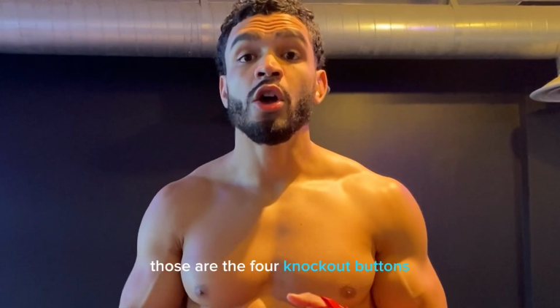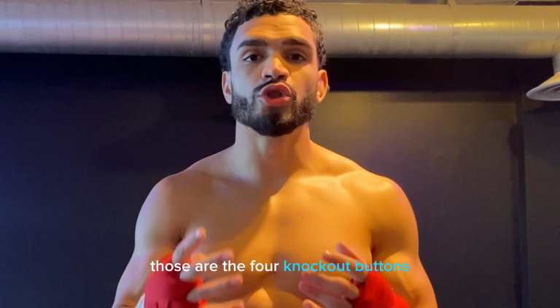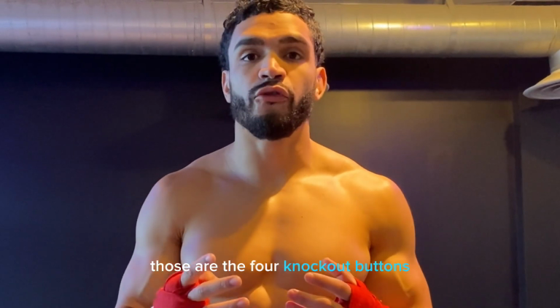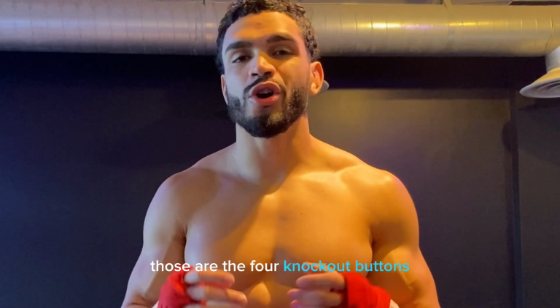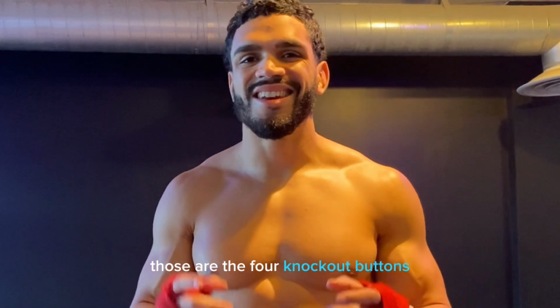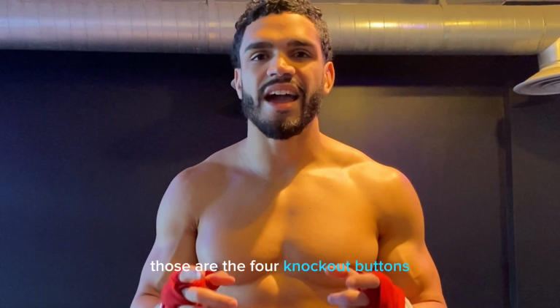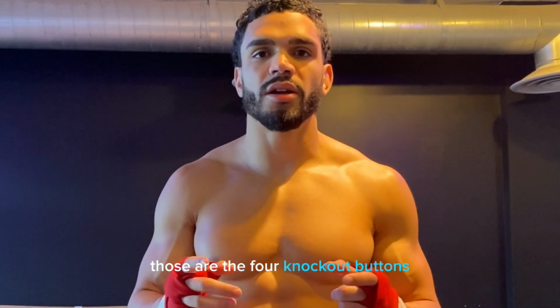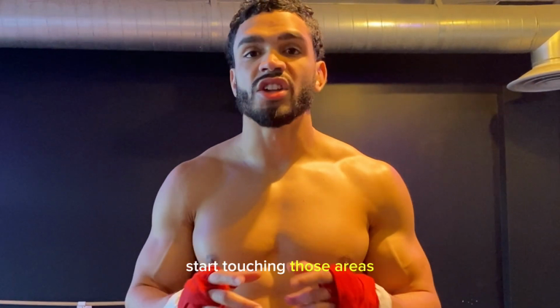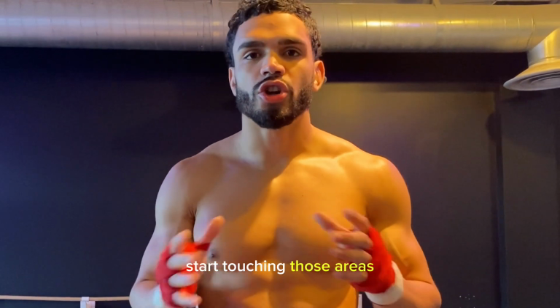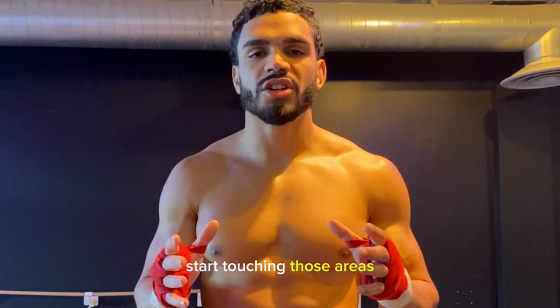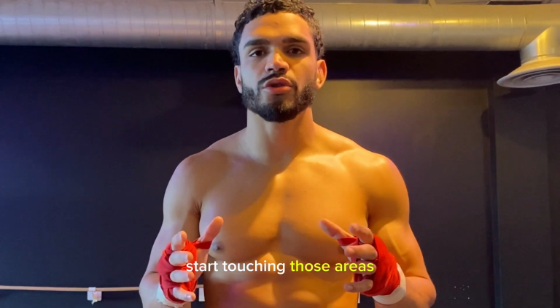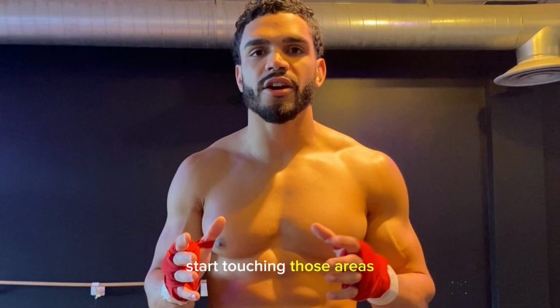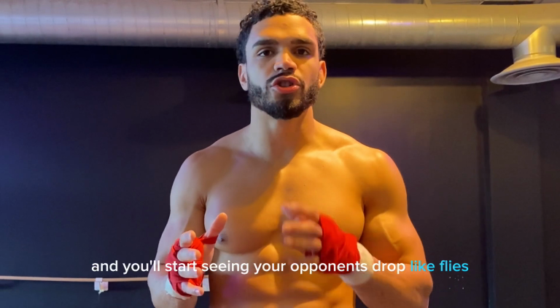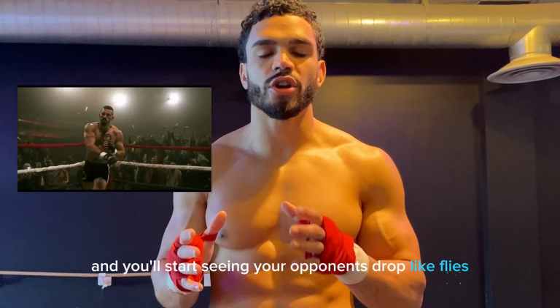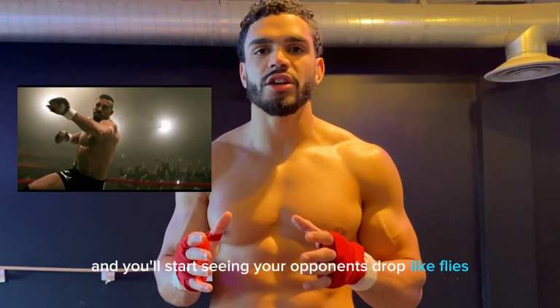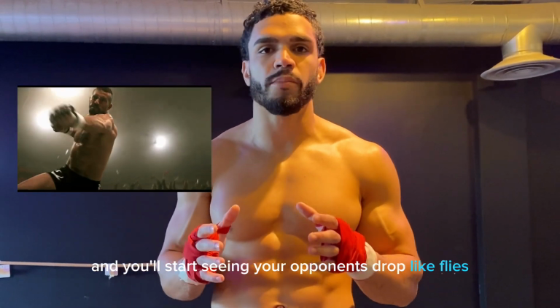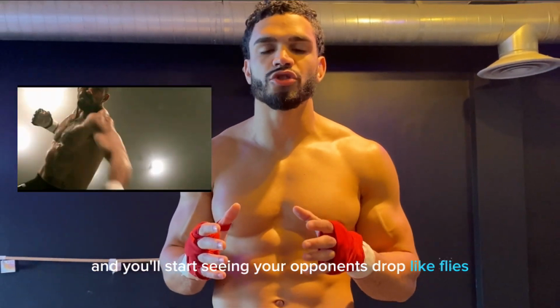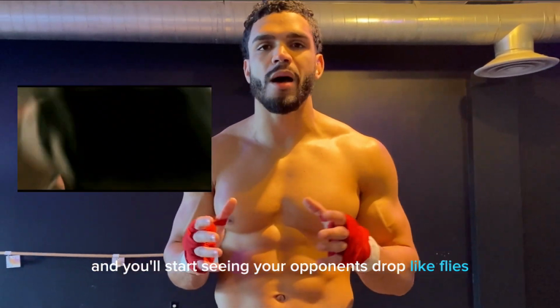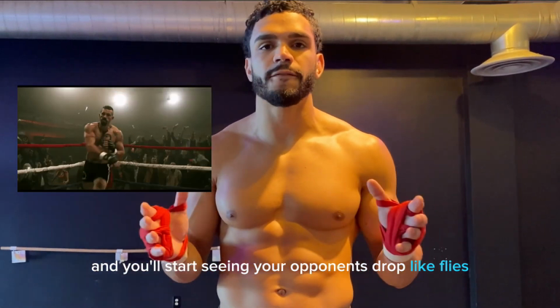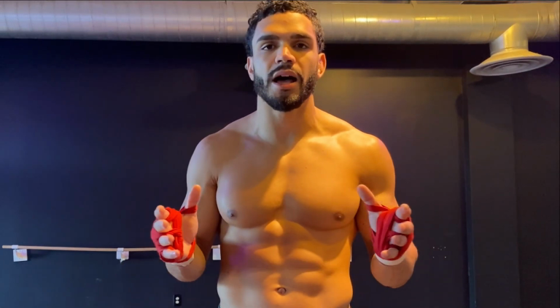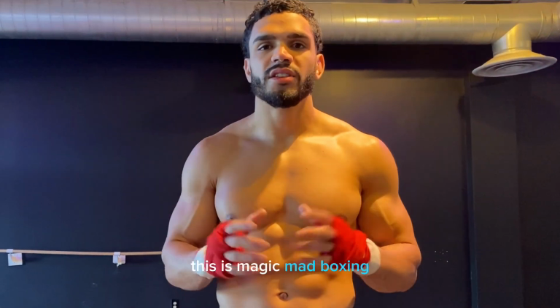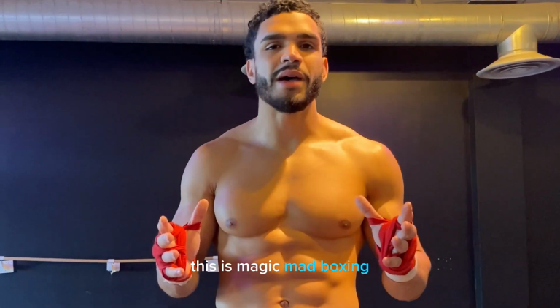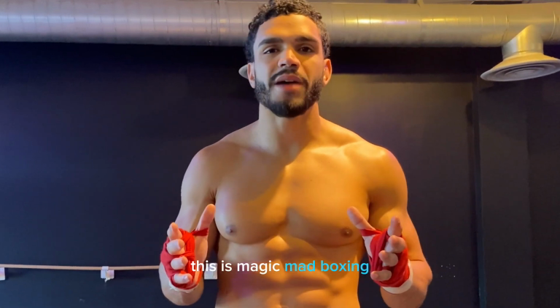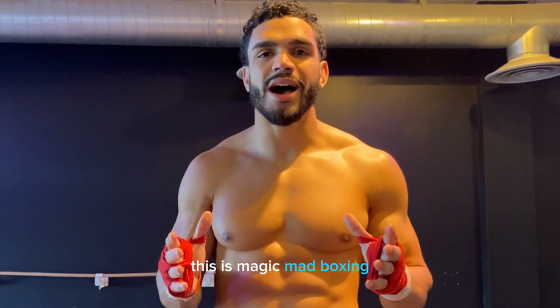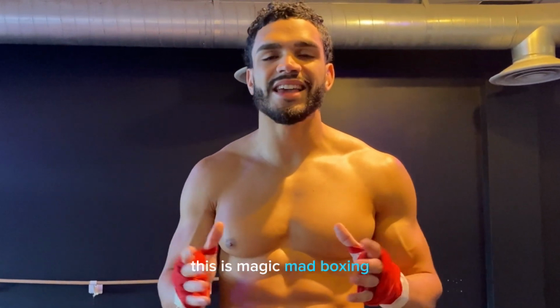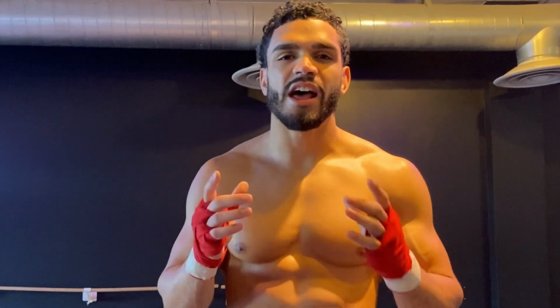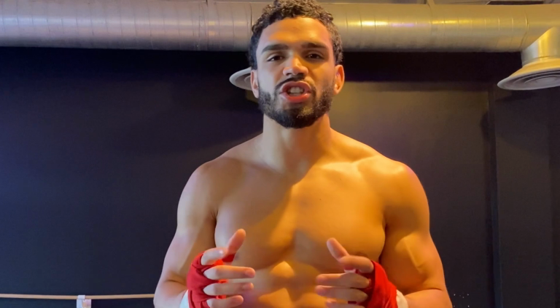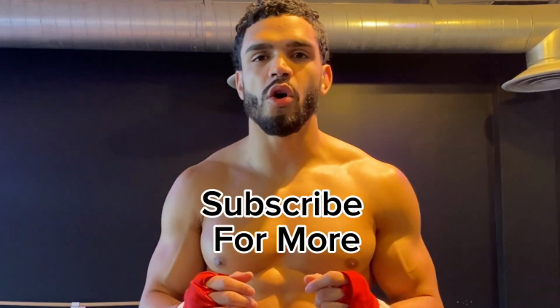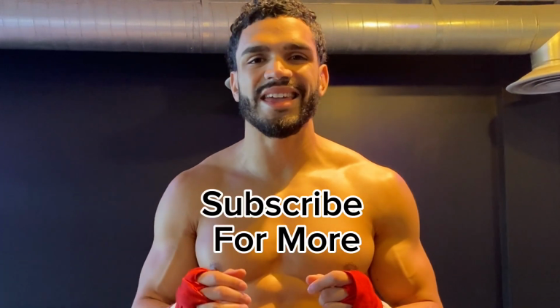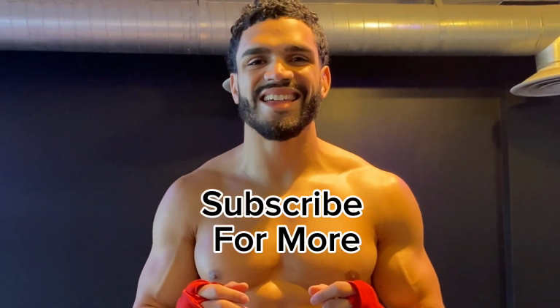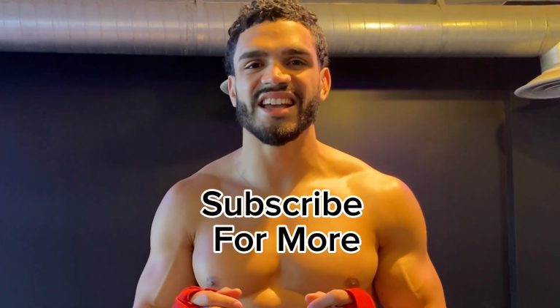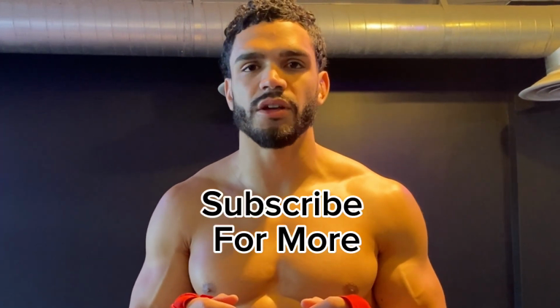Those are the four knockout buttons. Start touching those areas, and you'll start seeing your opponents drop like flies. This is Magic Mad Boxing, and I will see you all in the next video.